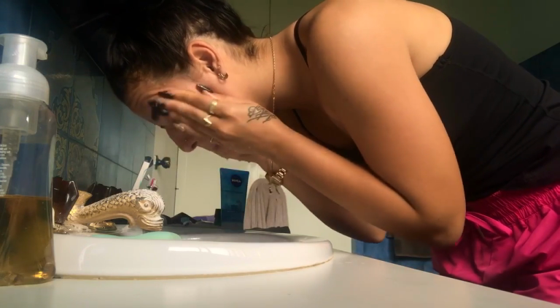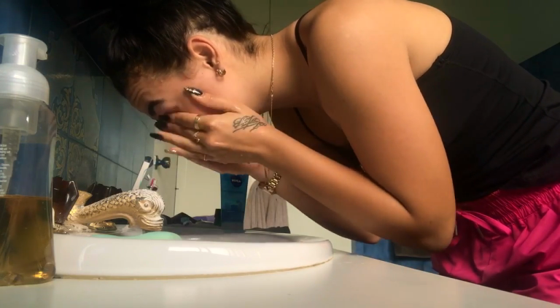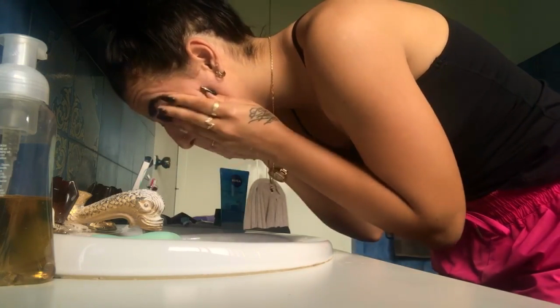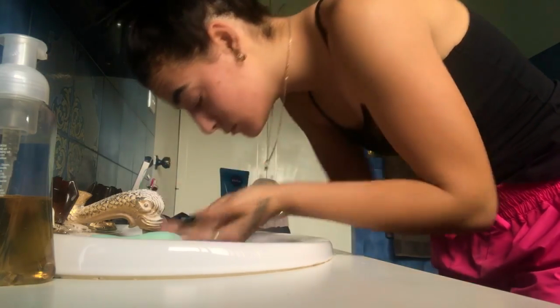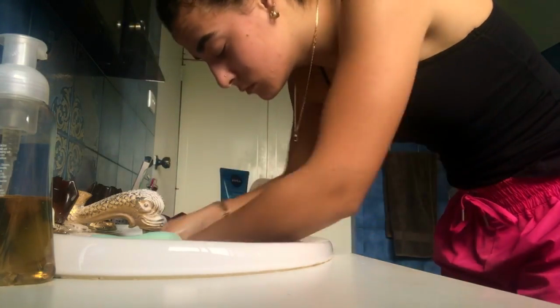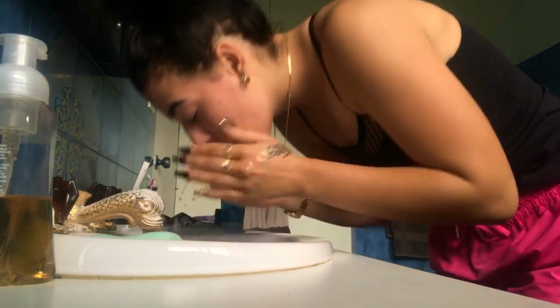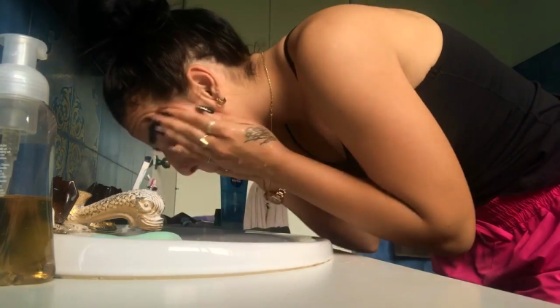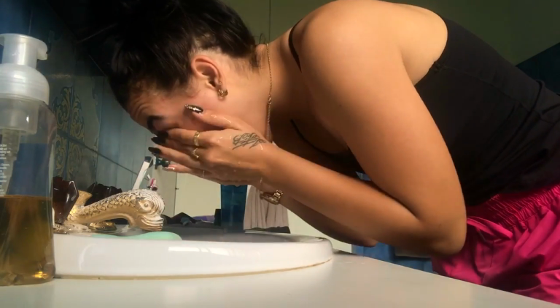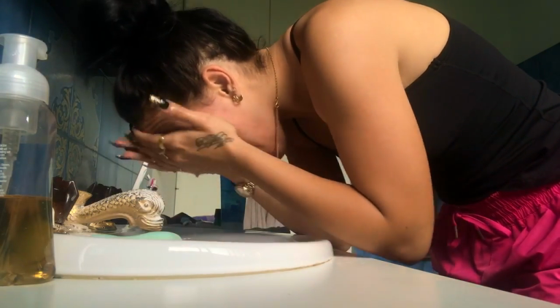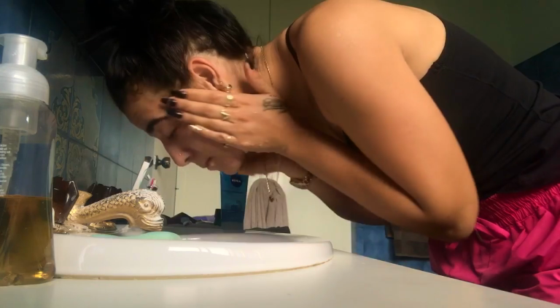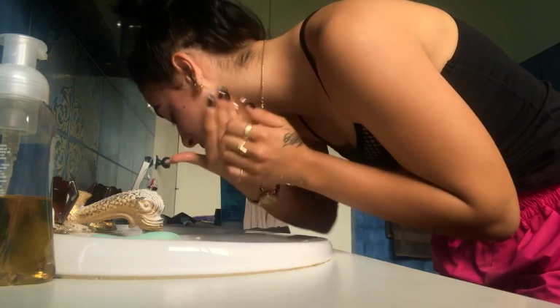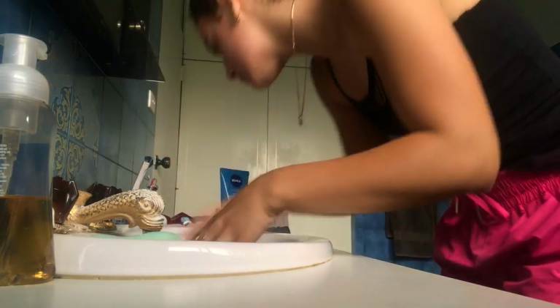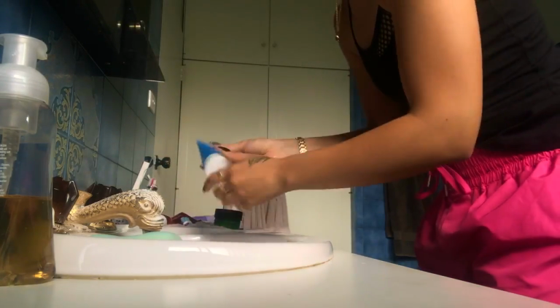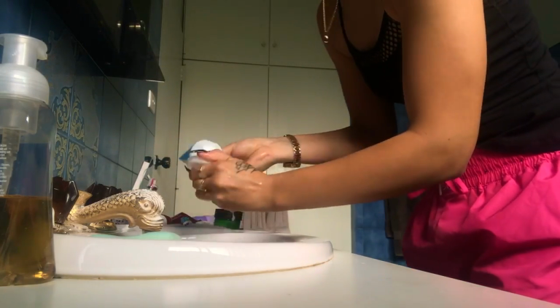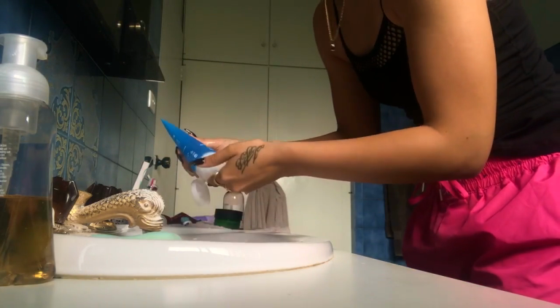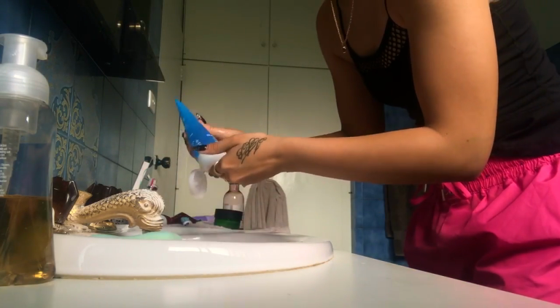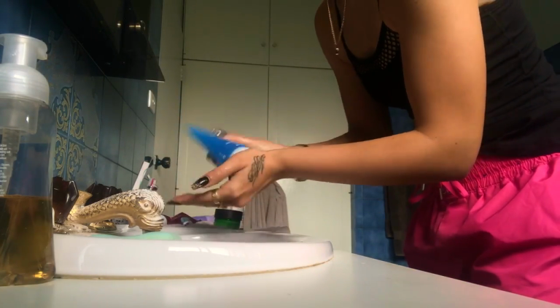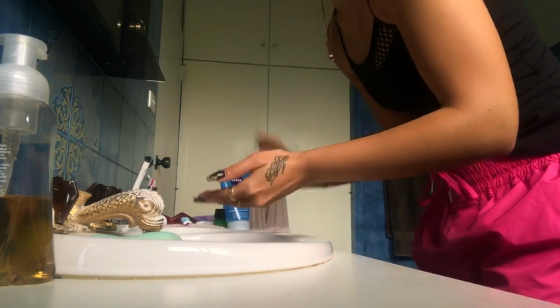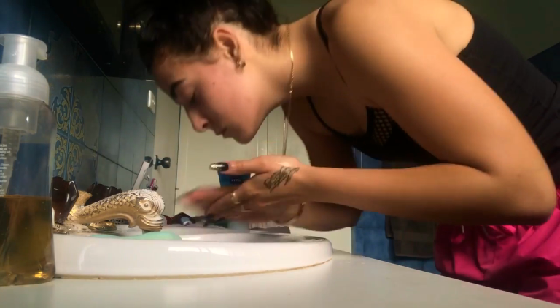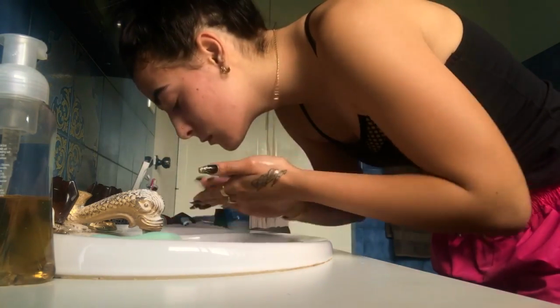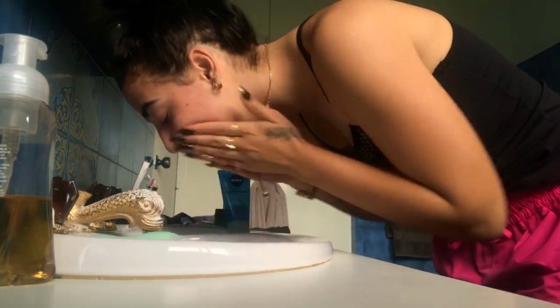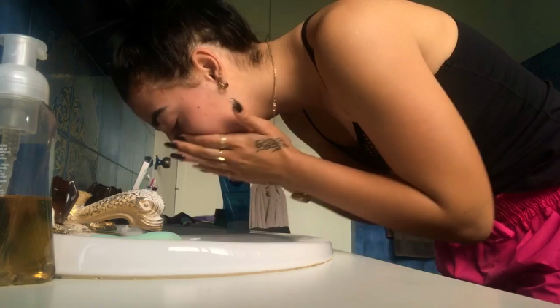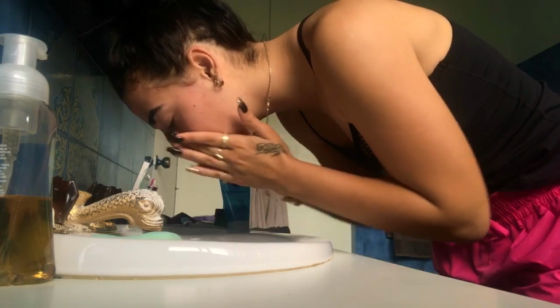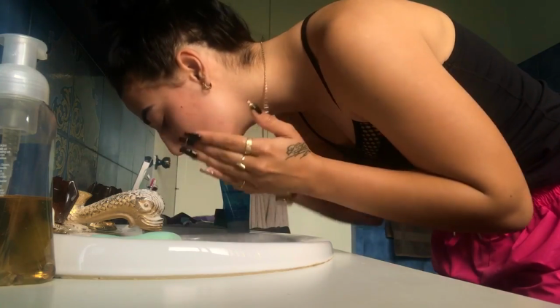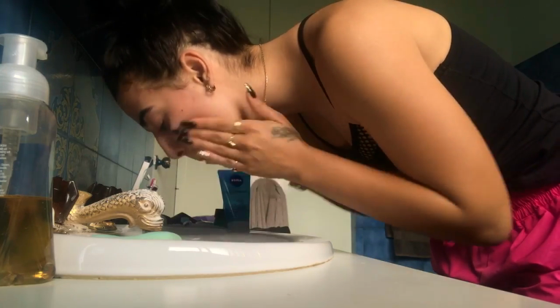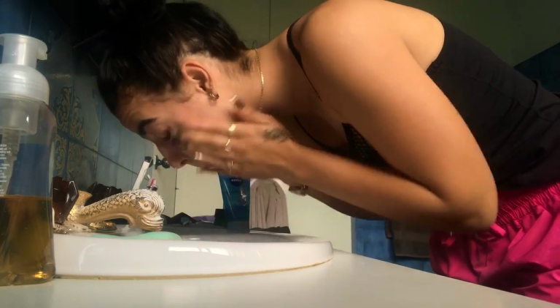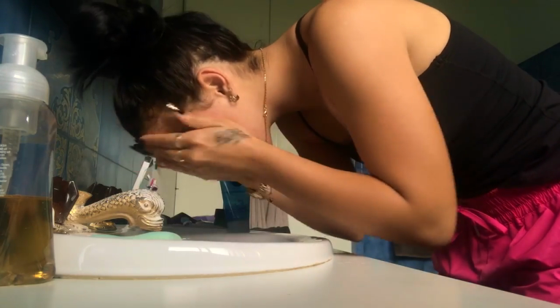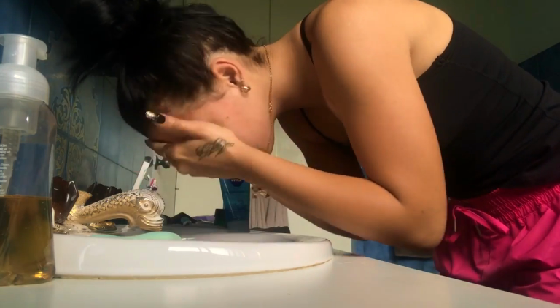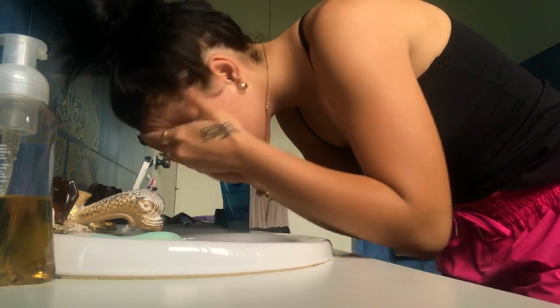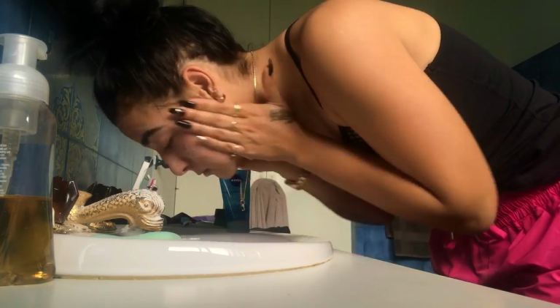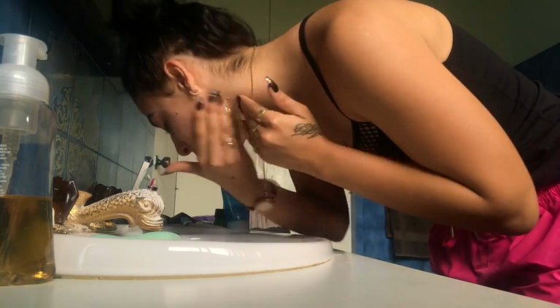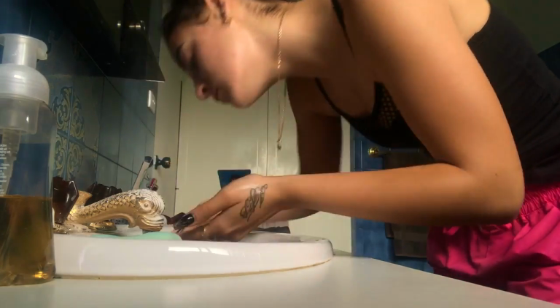For you fitness addicts out there who train every single day like me and sweat all the time in the heat — whether you have makeup on or not — it's easy for the skin to get blocked up. So first thing in the morning I always just wash my face and do a quick cleanser, making sure to really massage it right in.